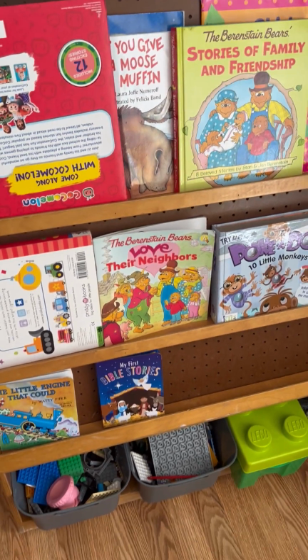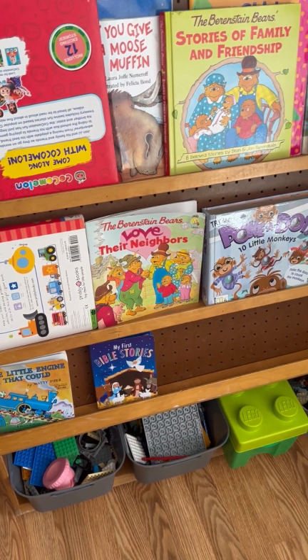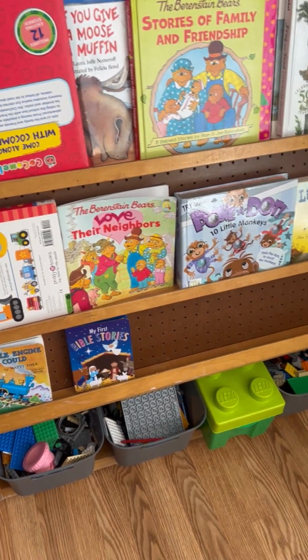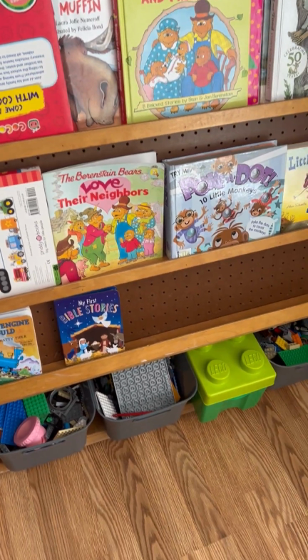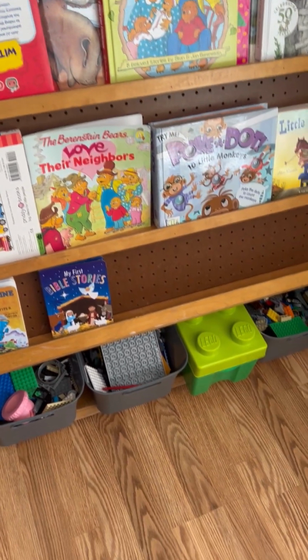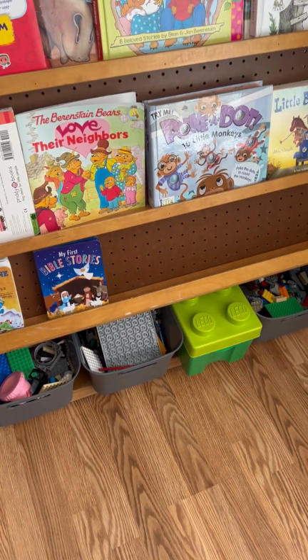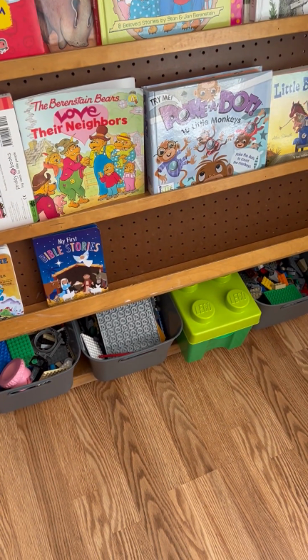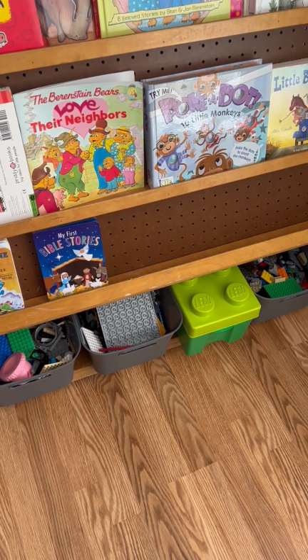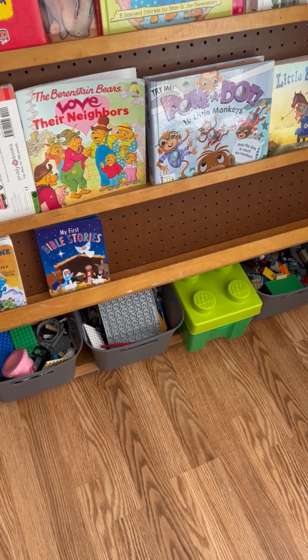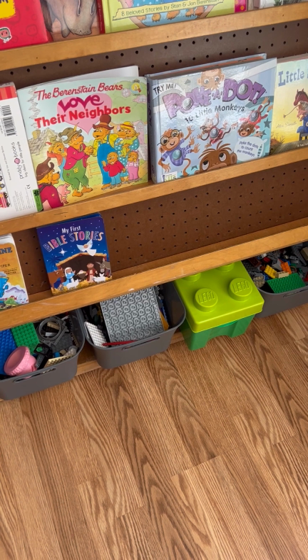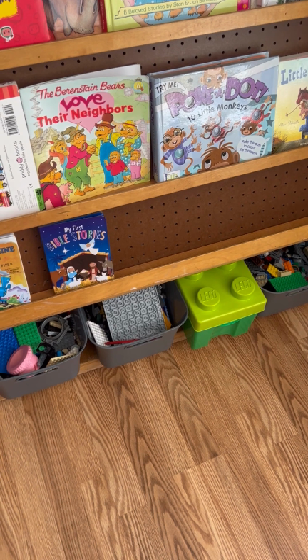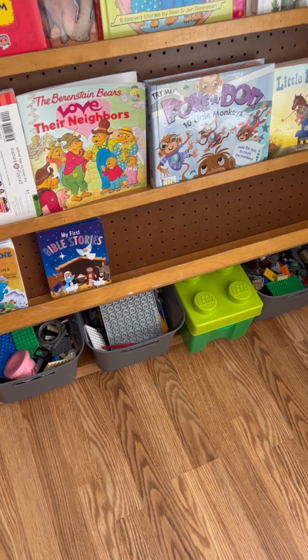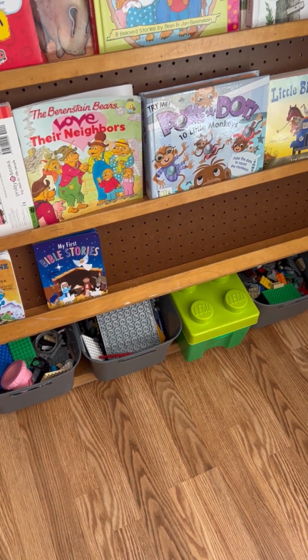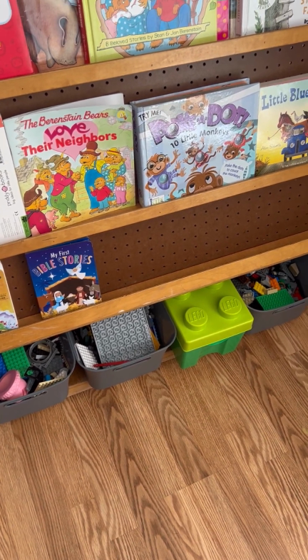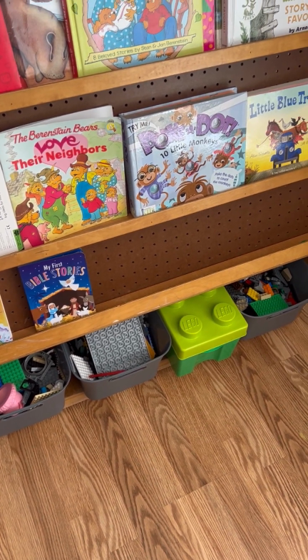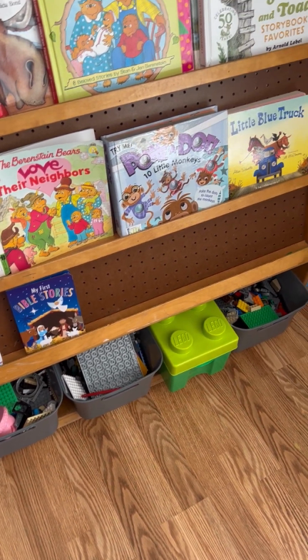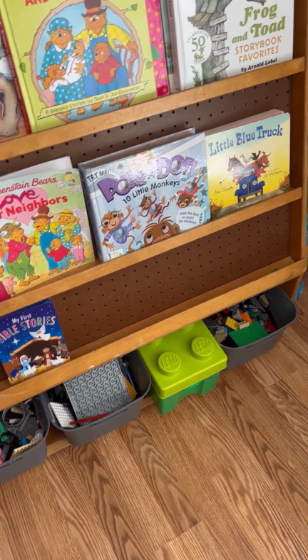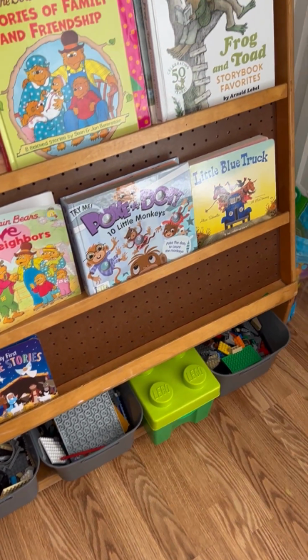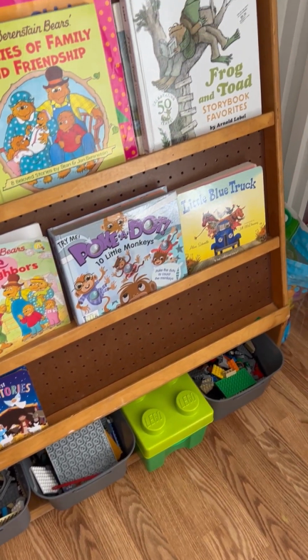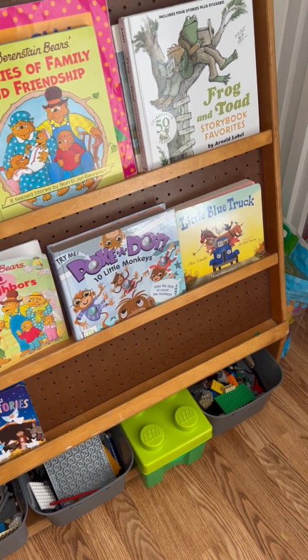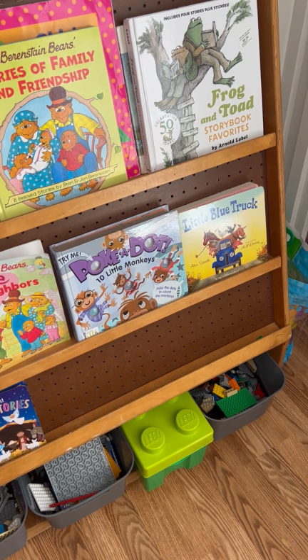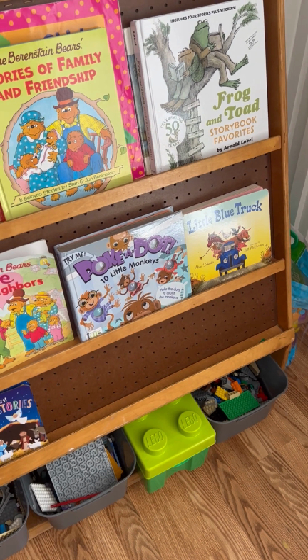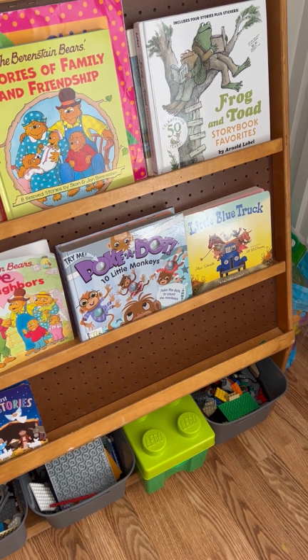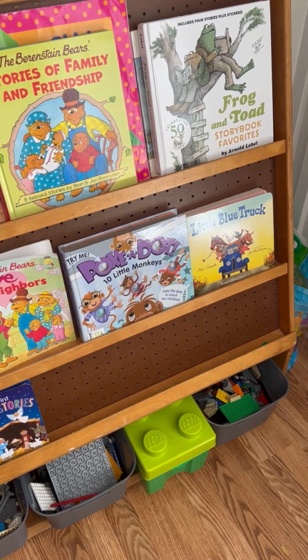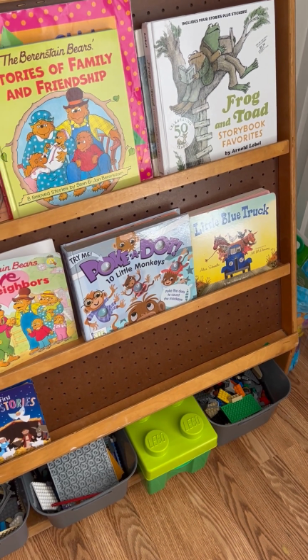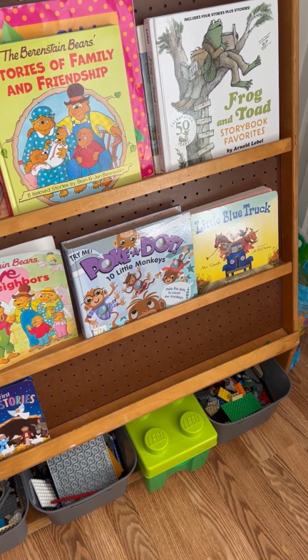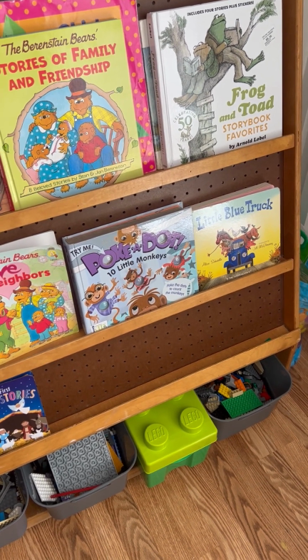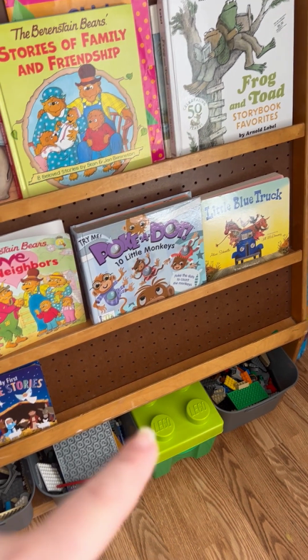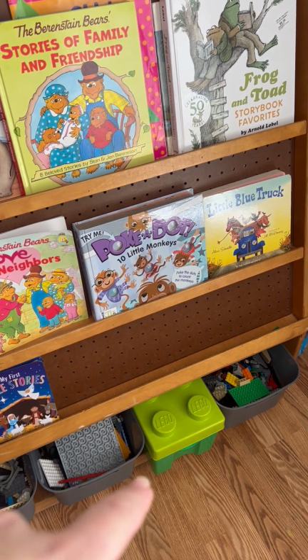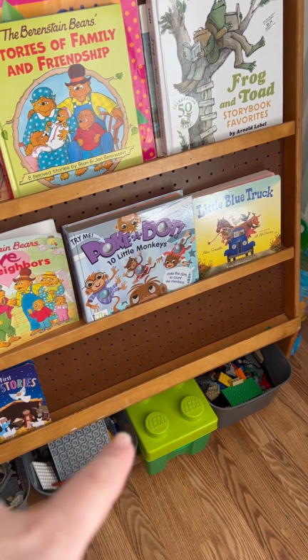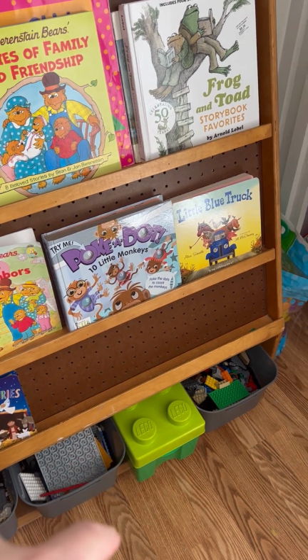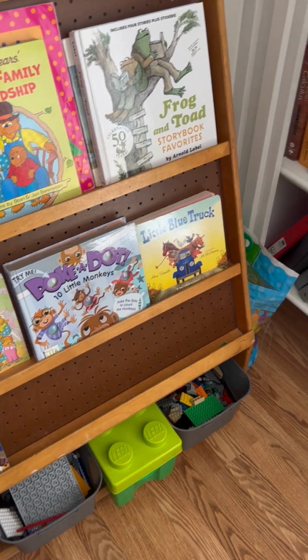There are all kinds of books up there, and at the very bottom are Legos. I like to have the Legos in the classroom so if one child is working on something and the other one is waiting on me to help them, they can come play with the Legos while they wait.